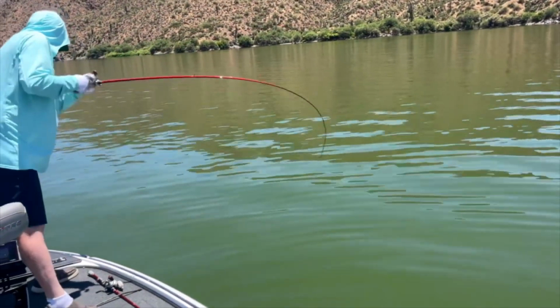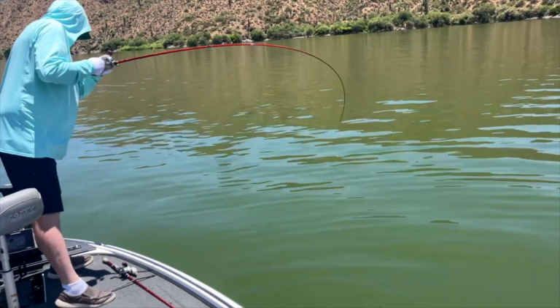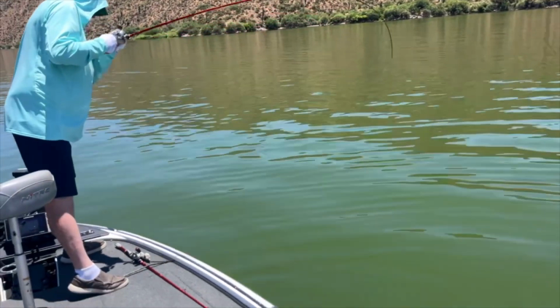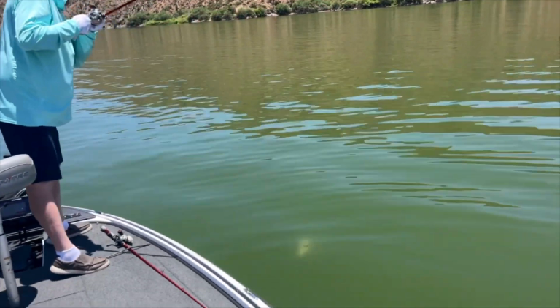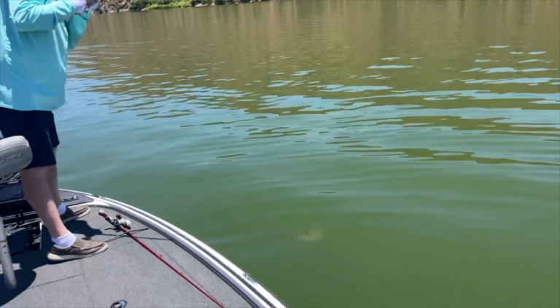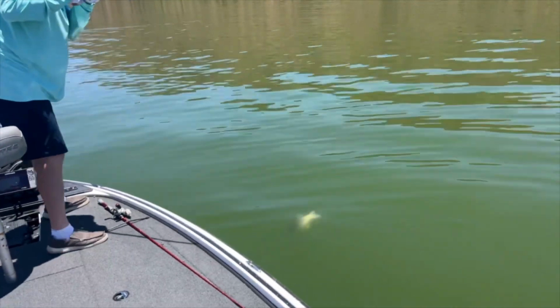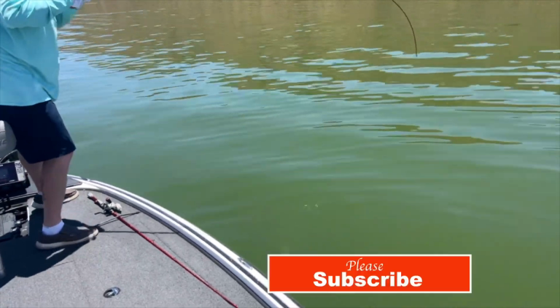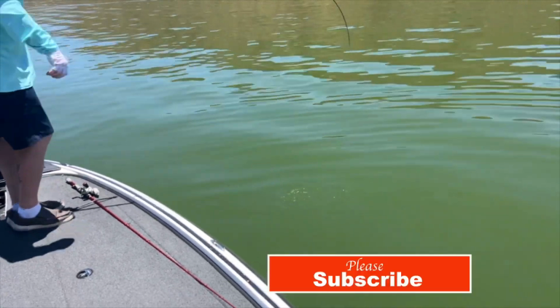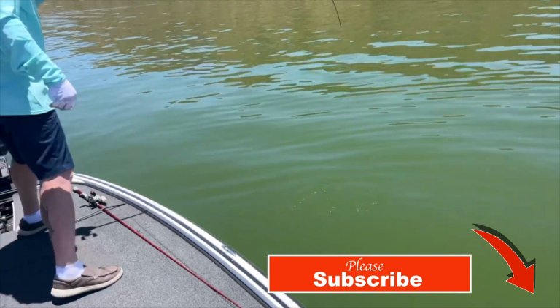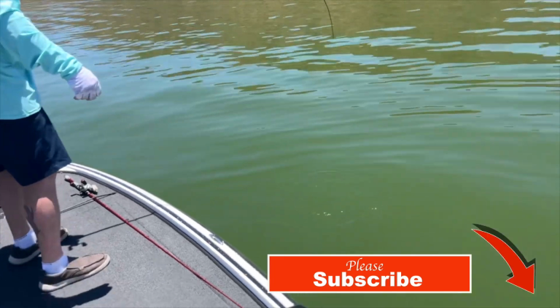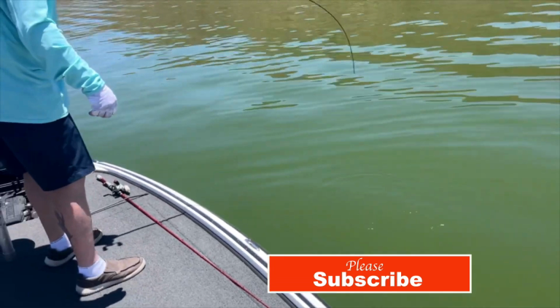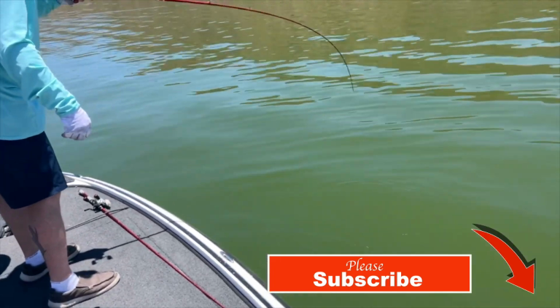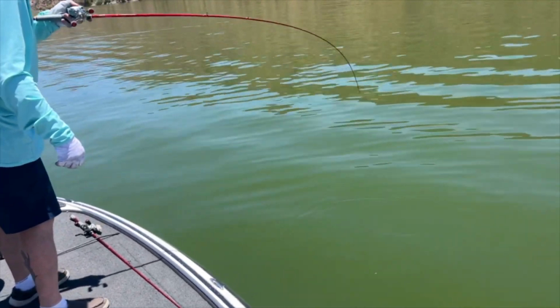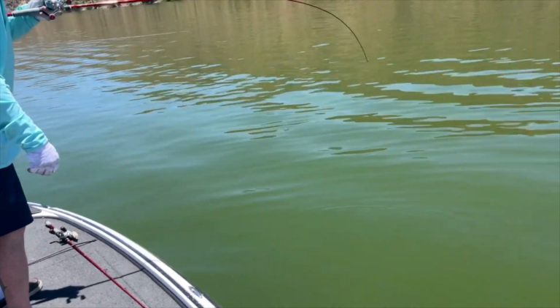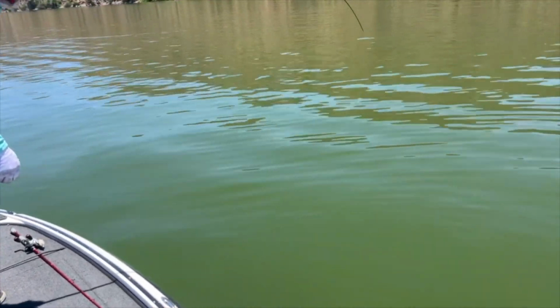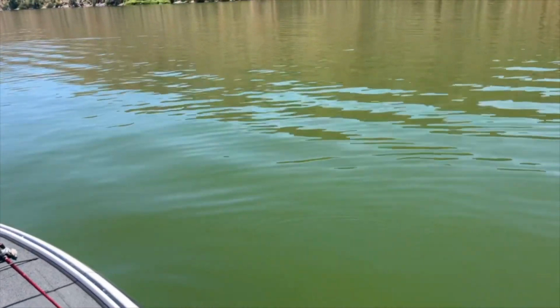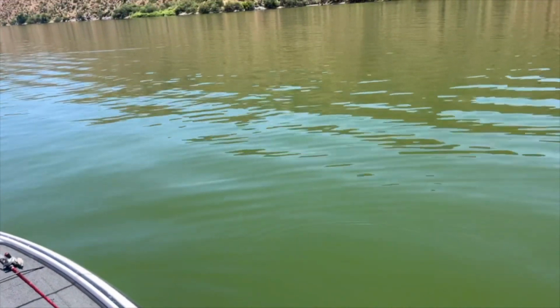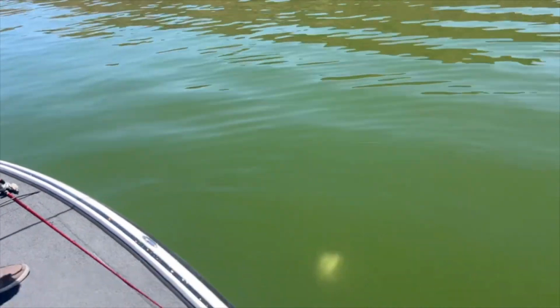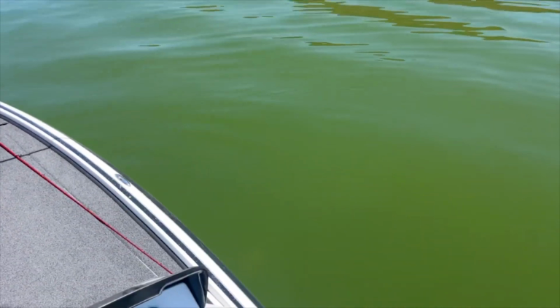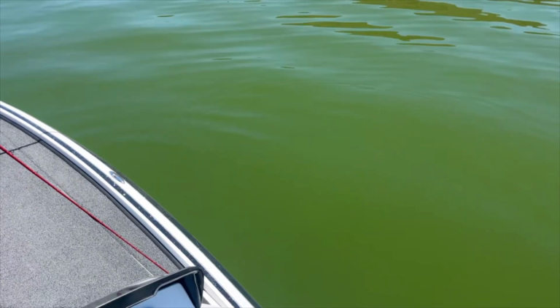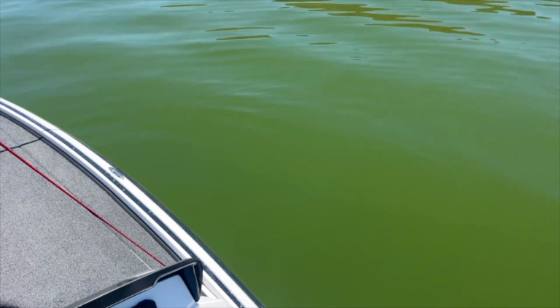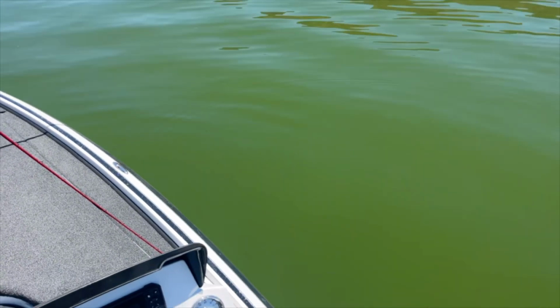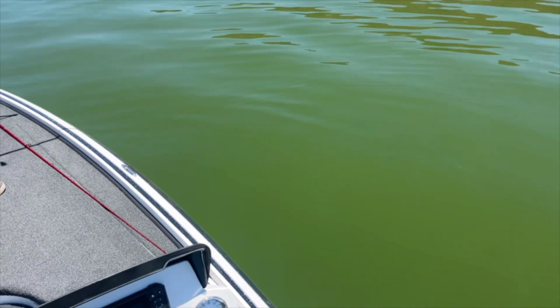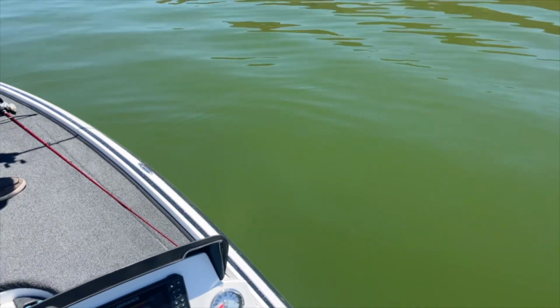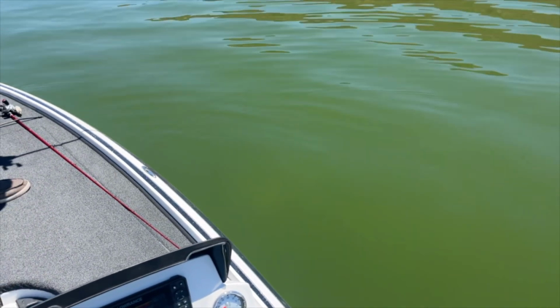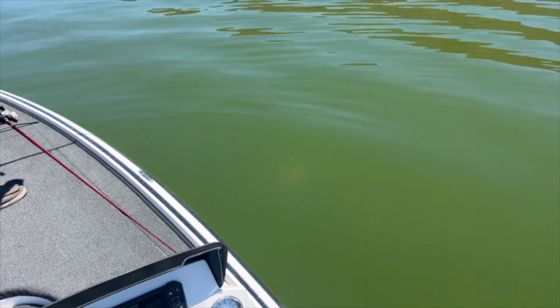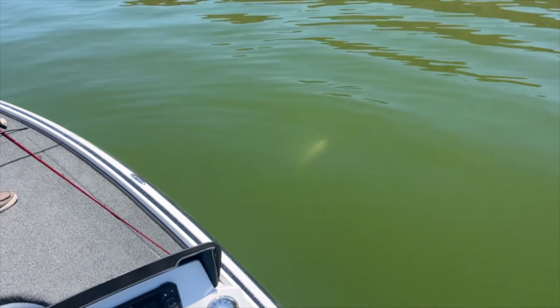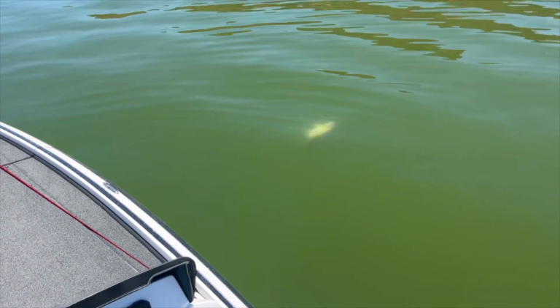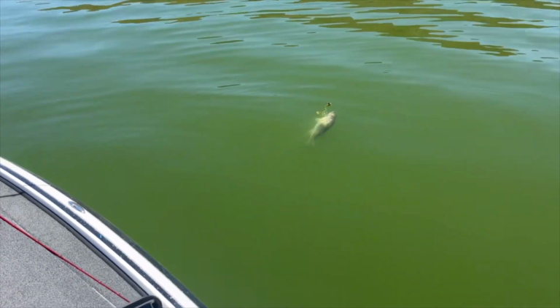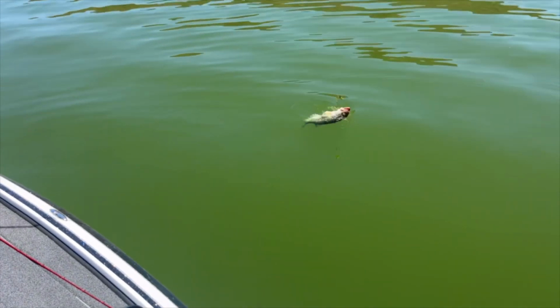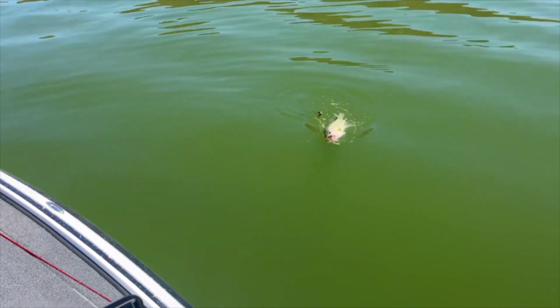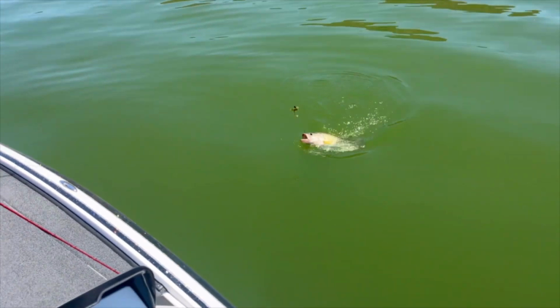Hey, we're up here at Apache Lake right now, just having a blast. Ran into a school of three to four-pounders — Trav's got another one on just to give you an idea.